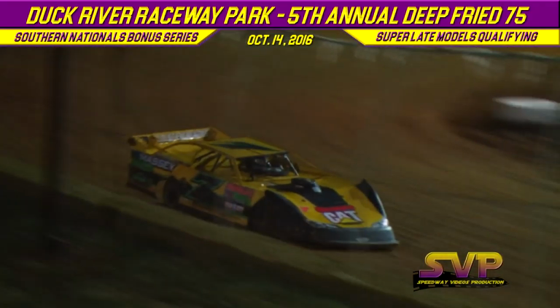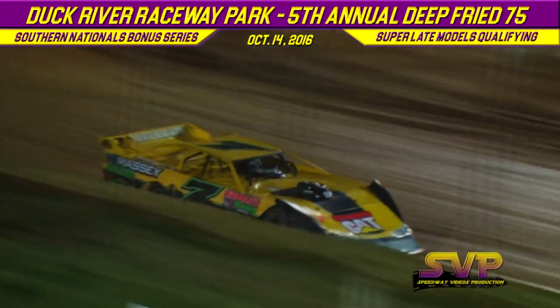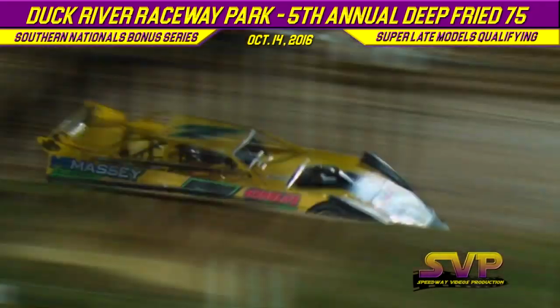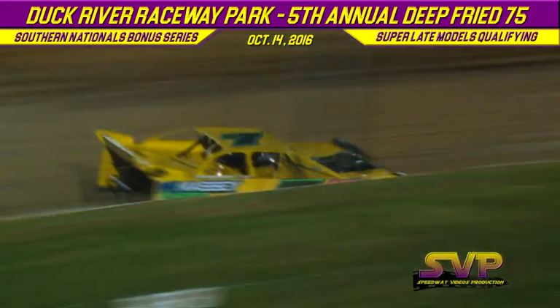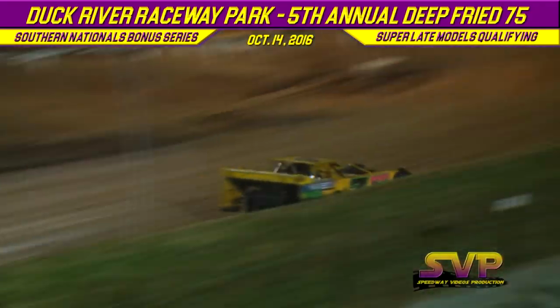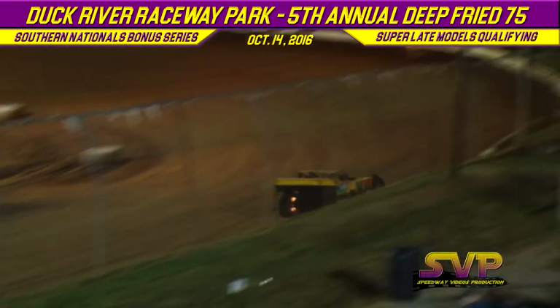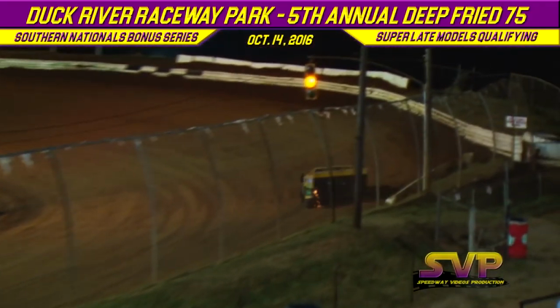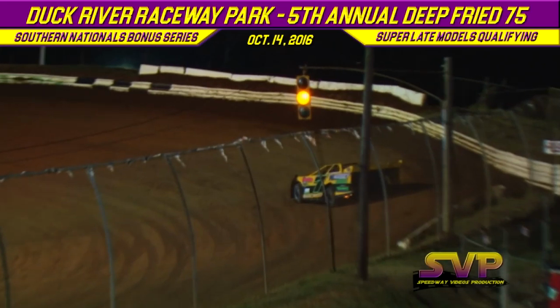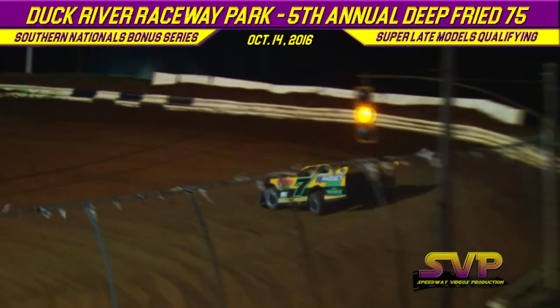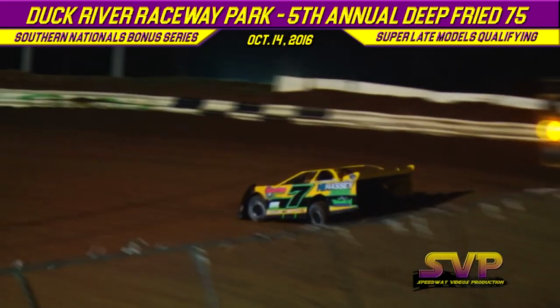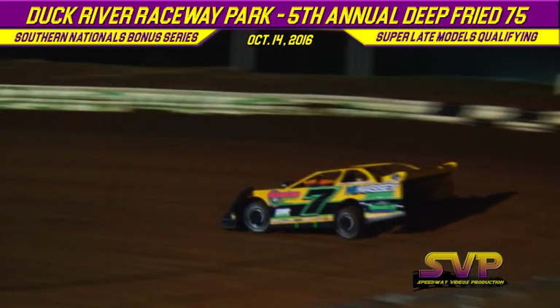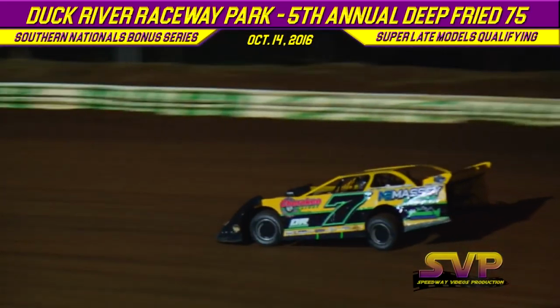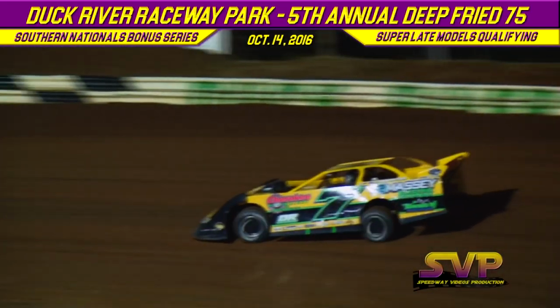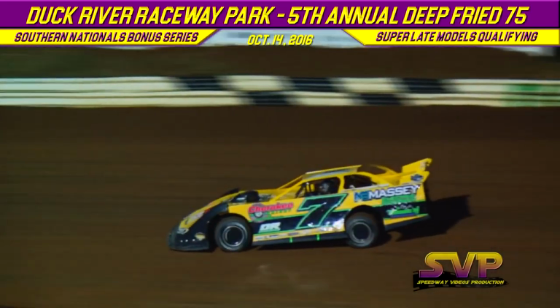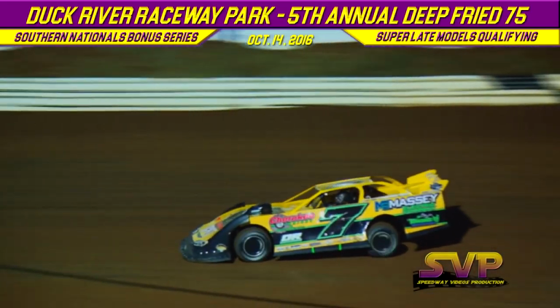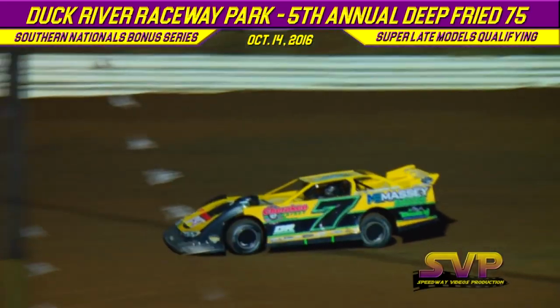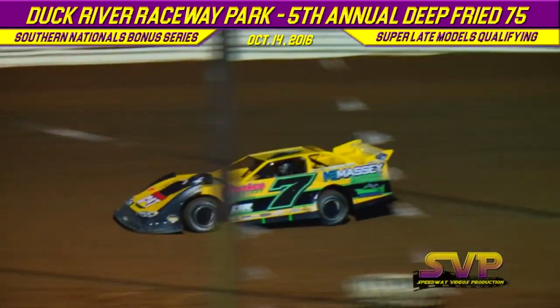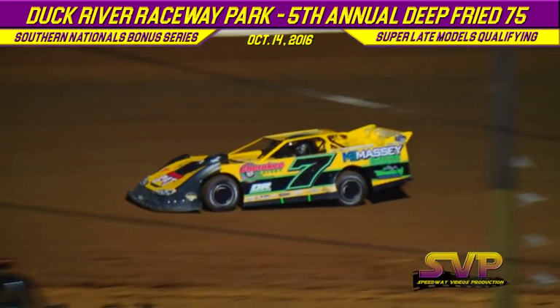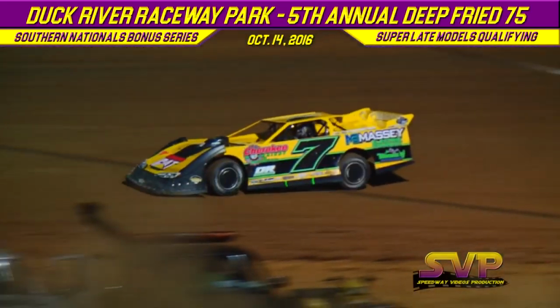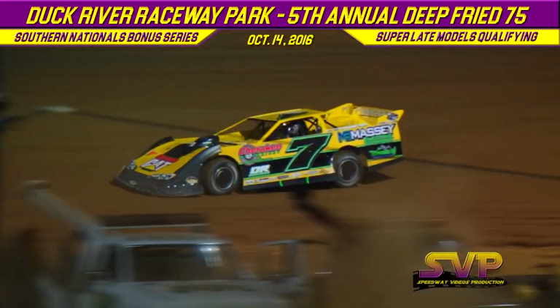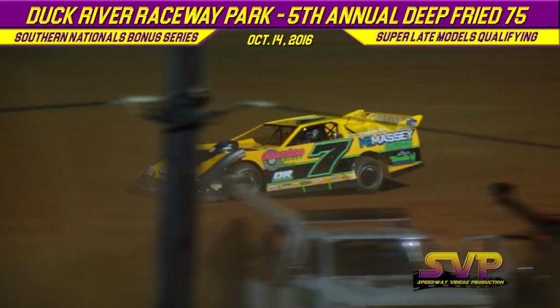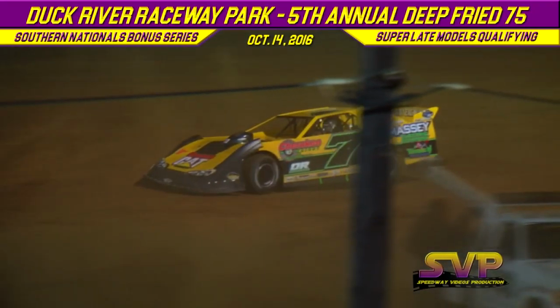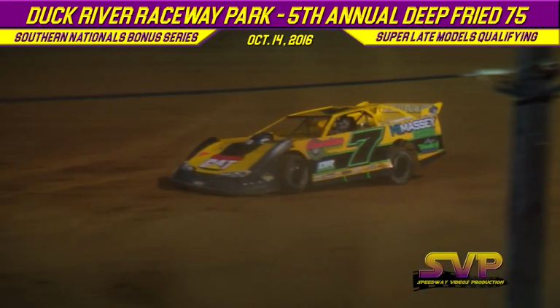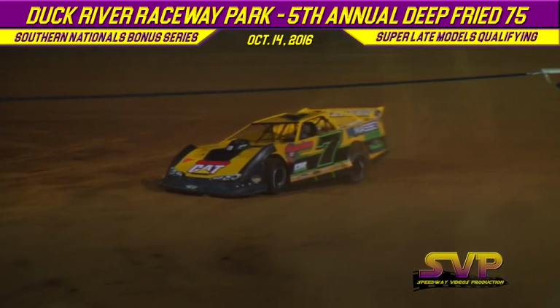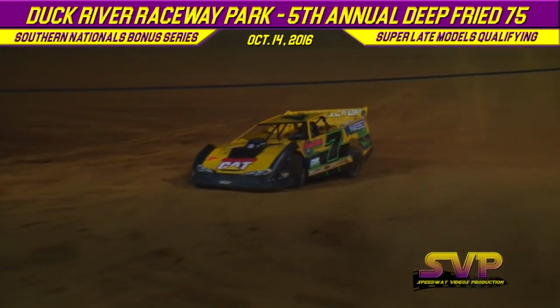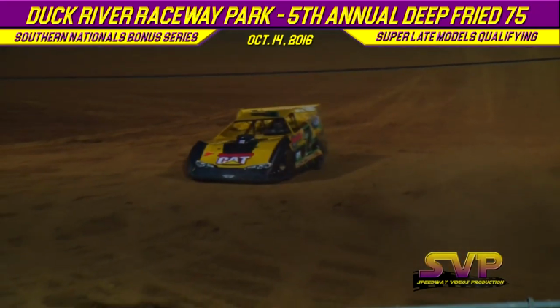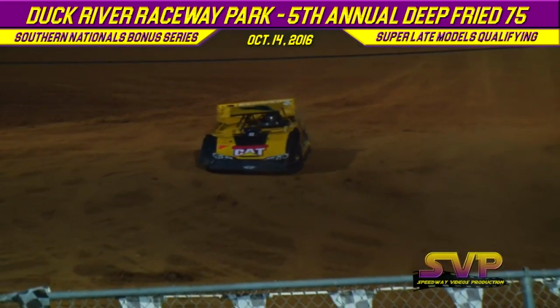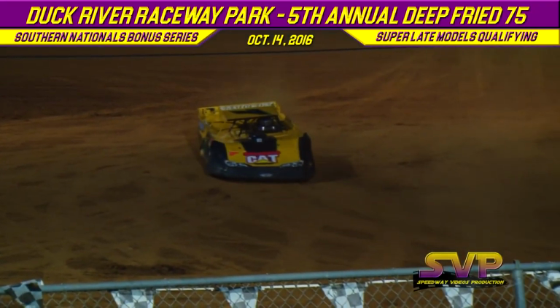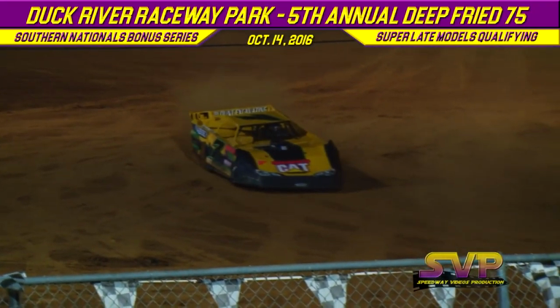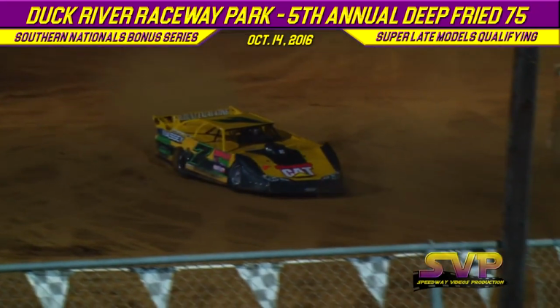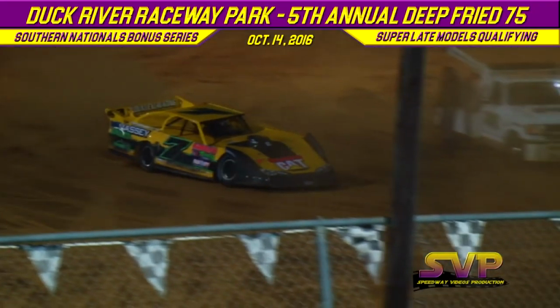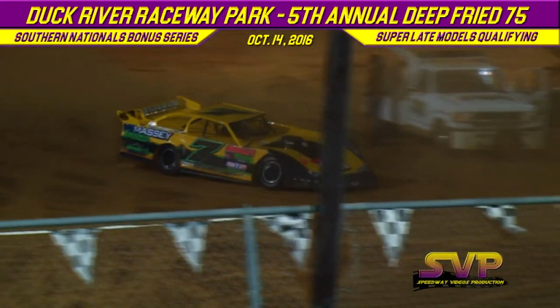Dossville, Georgia's Donald McIntosh completes his second lap at 12.850 — that's the mark to beat in Group B right now. Also sponsored: Blunt Motorsports, Towers, Kett, Massey Electric, Arnold's Trucking, and Tennessee RV.